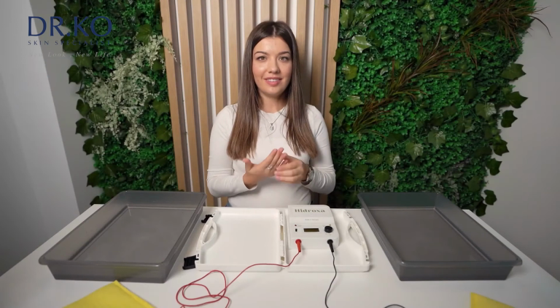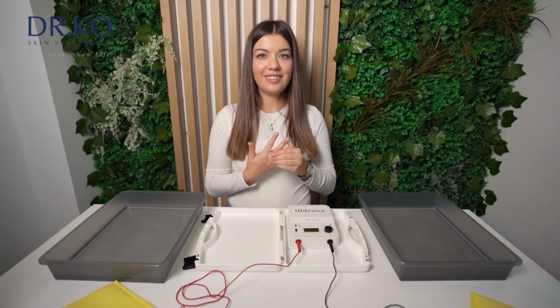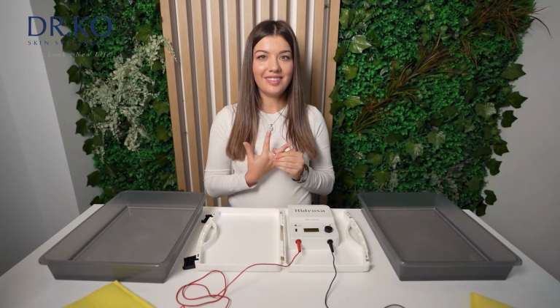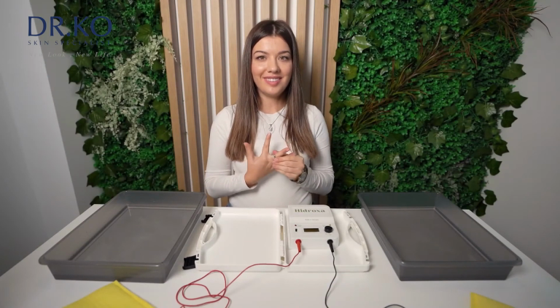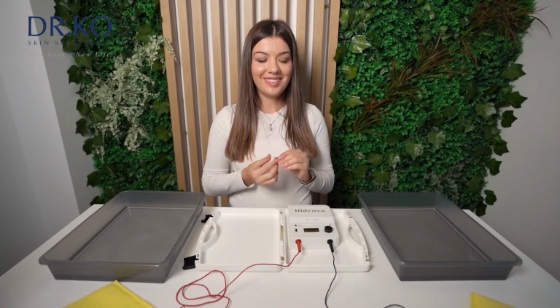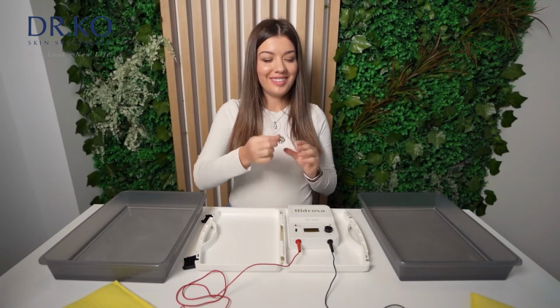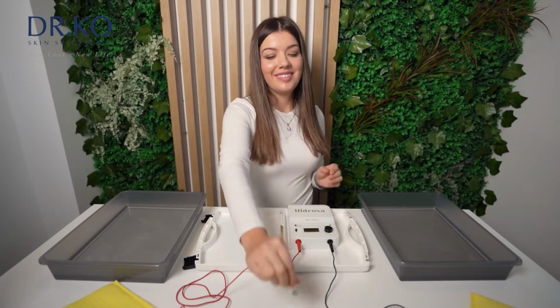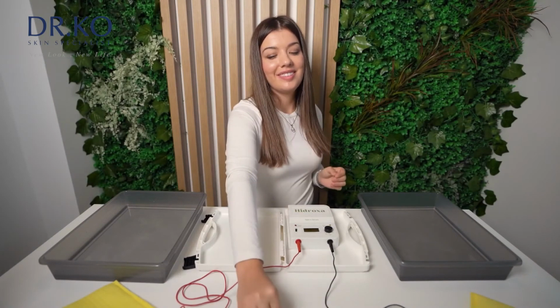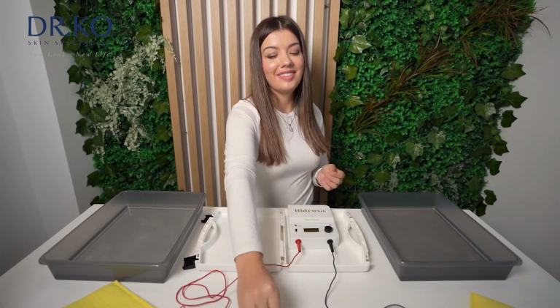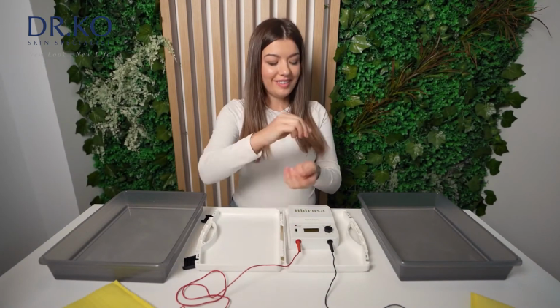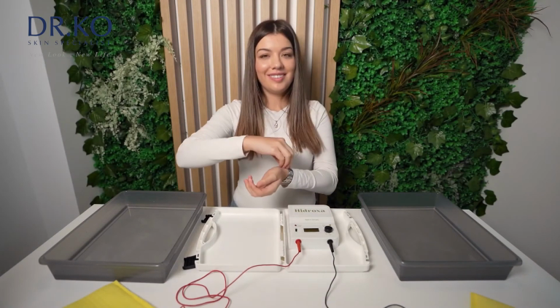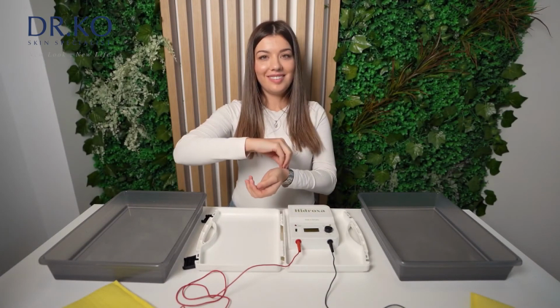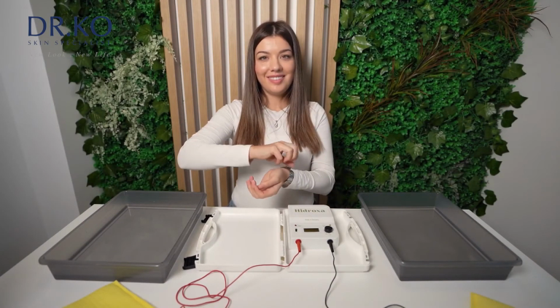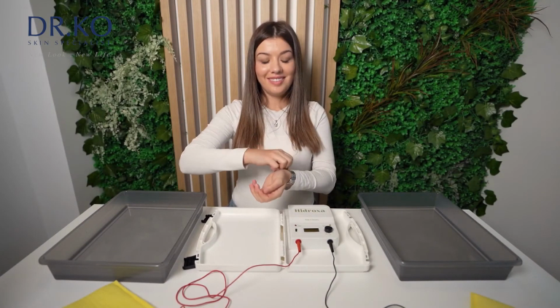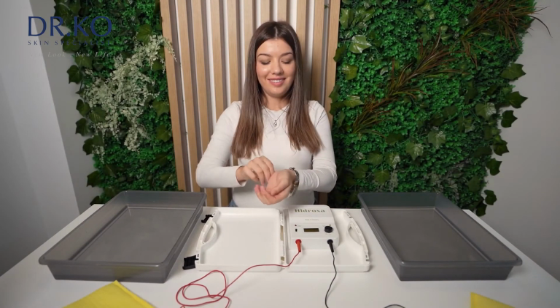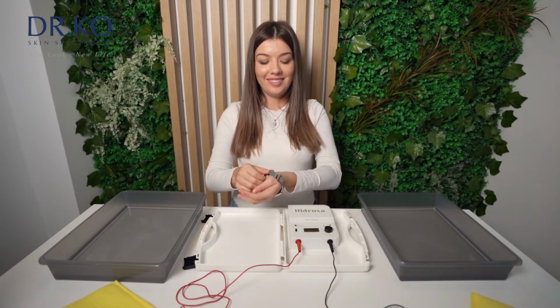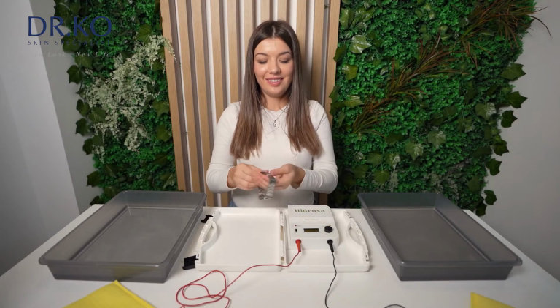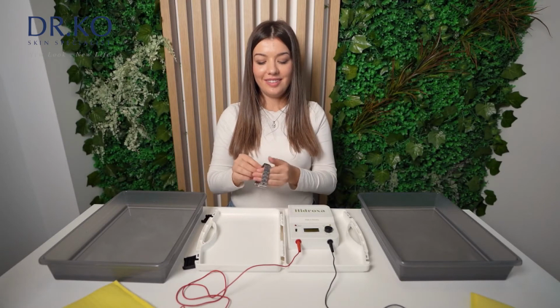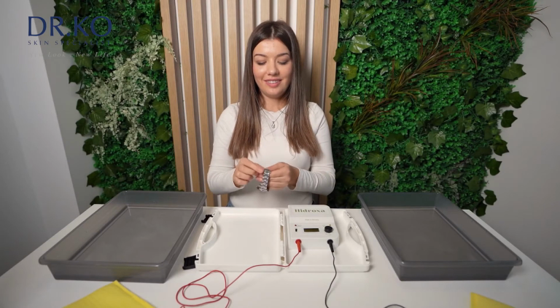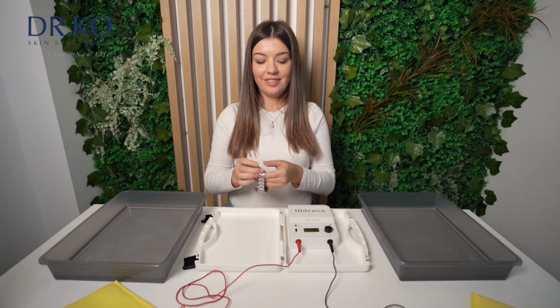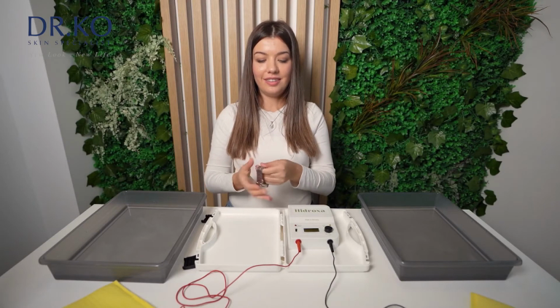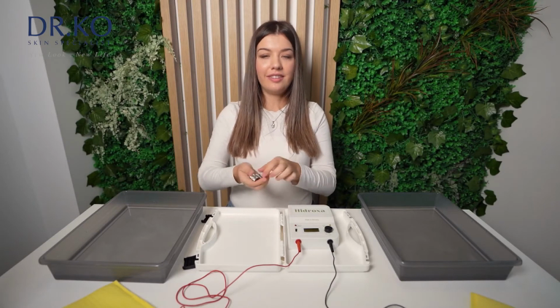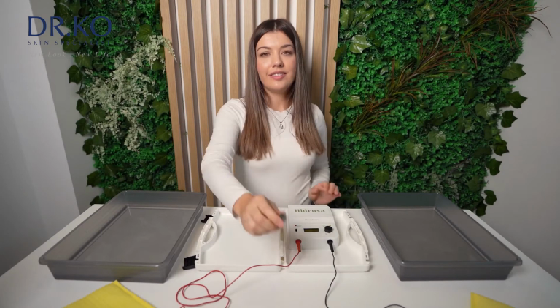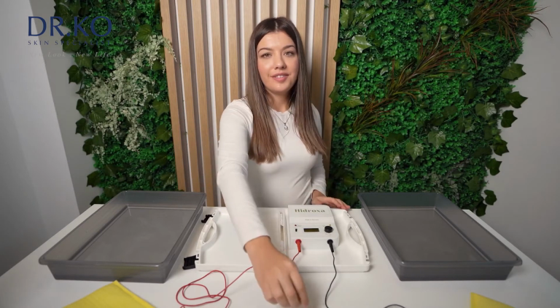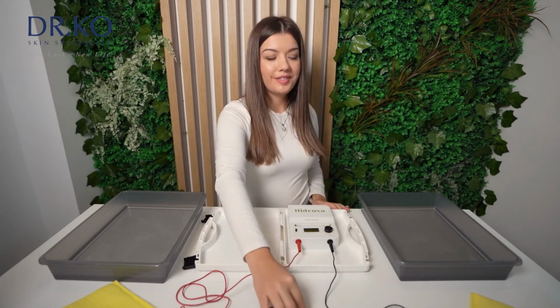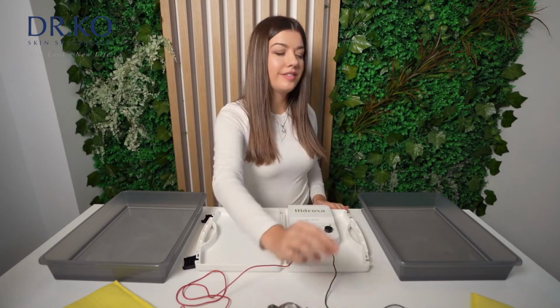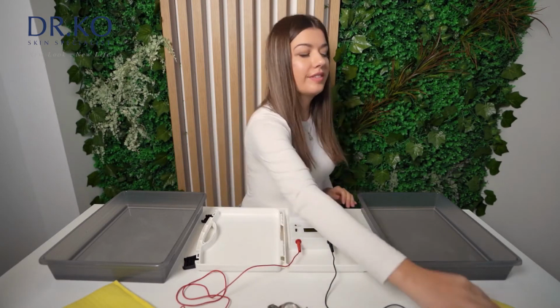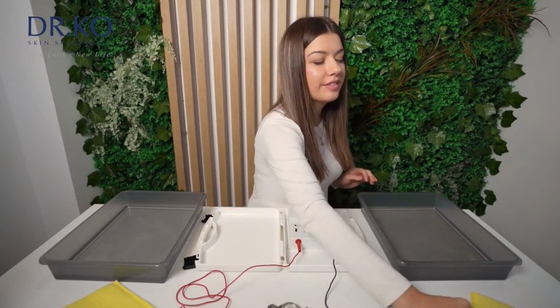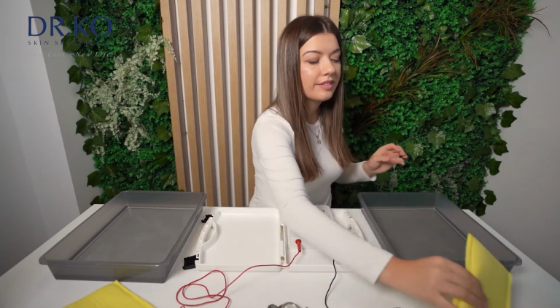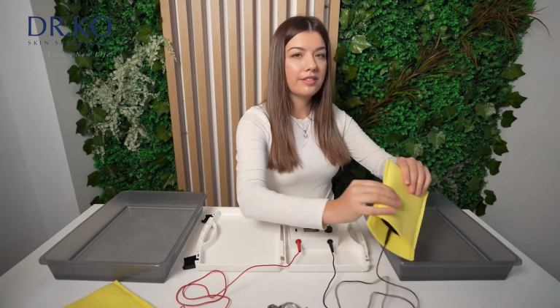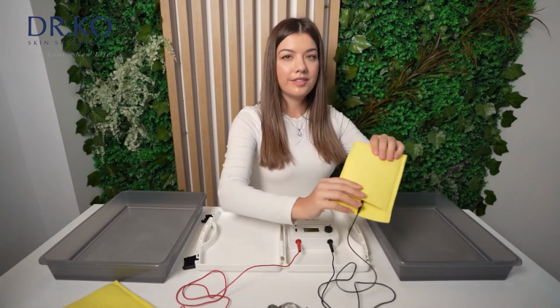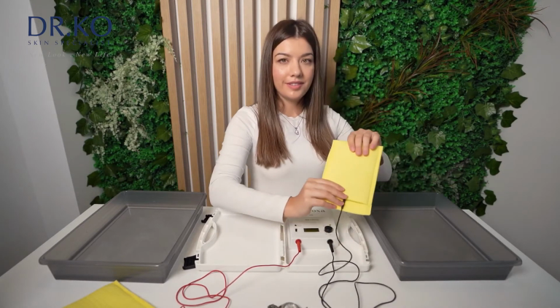Don't forget to remove all jewelry, piercings and clothing with metal details before starting treatment. Now, place electrodes in each container.